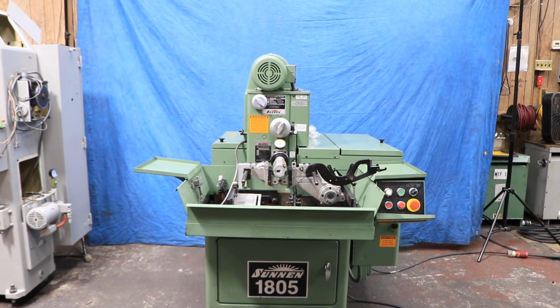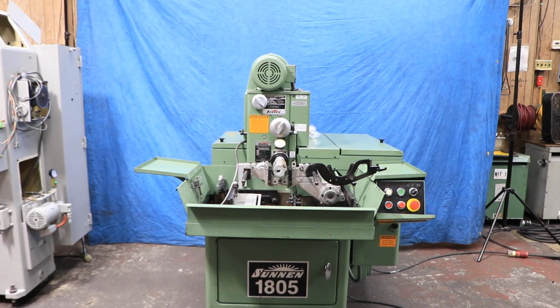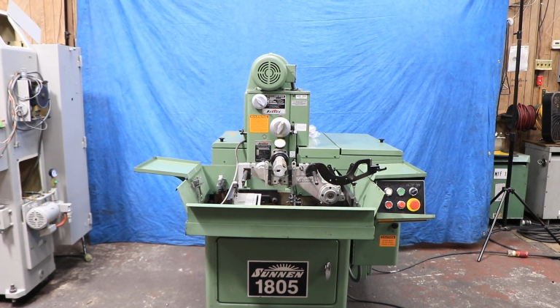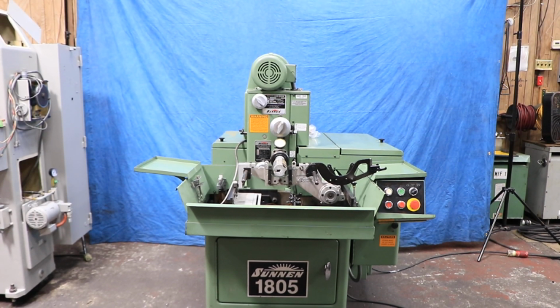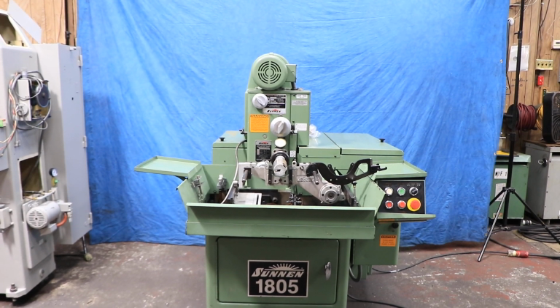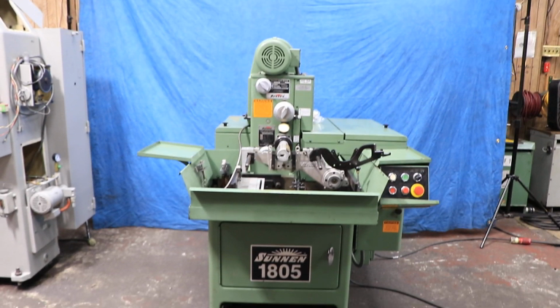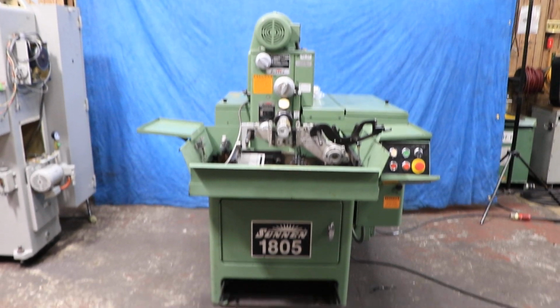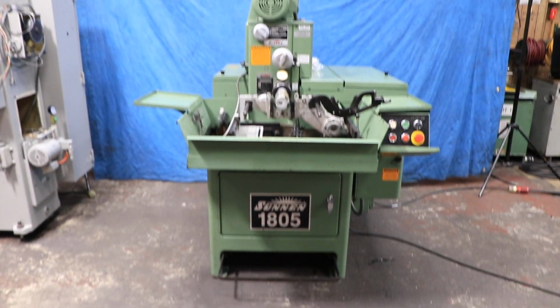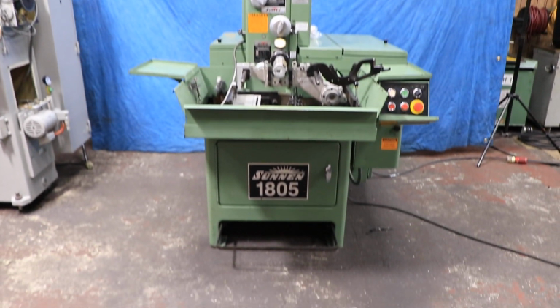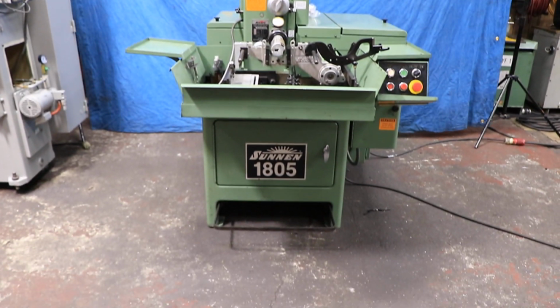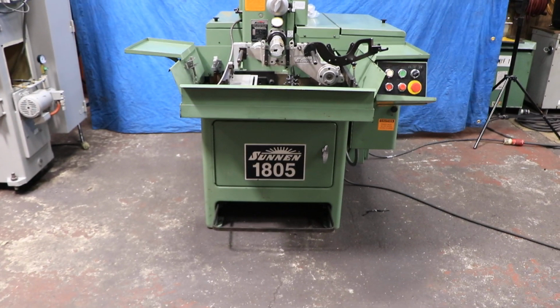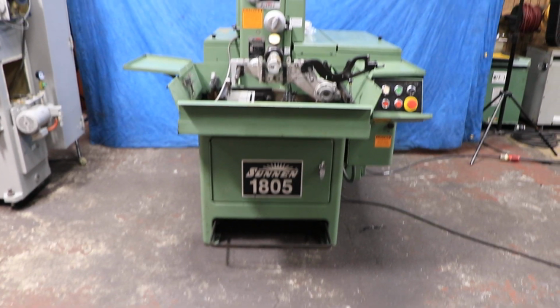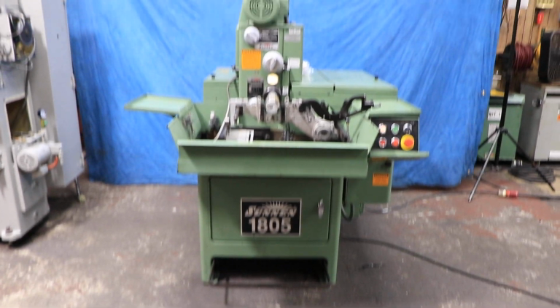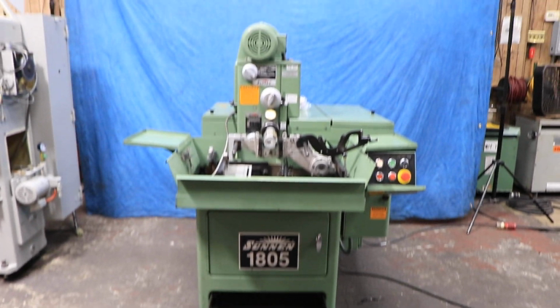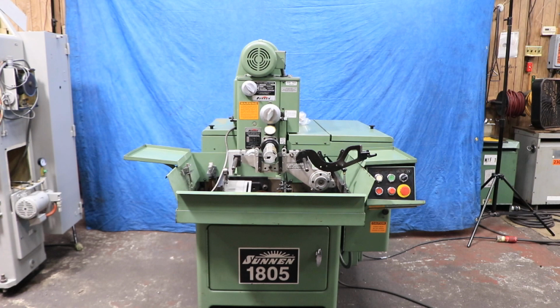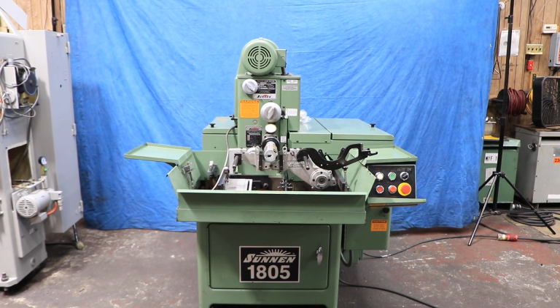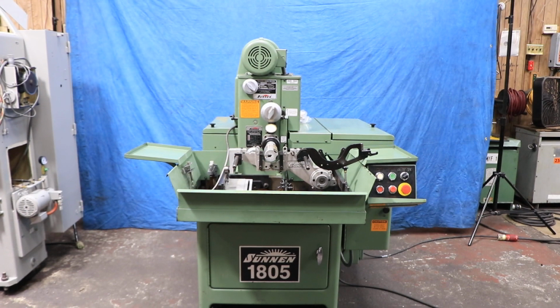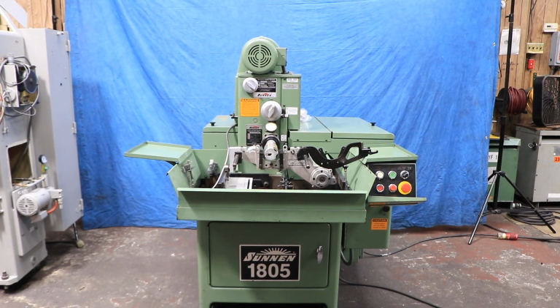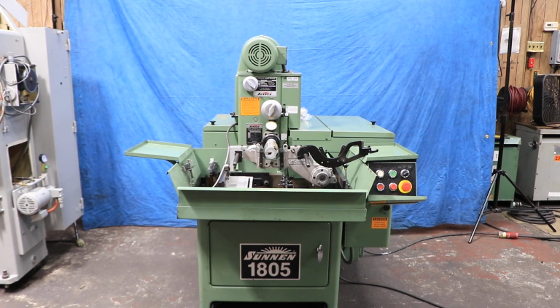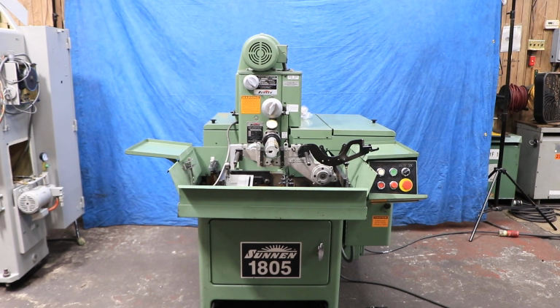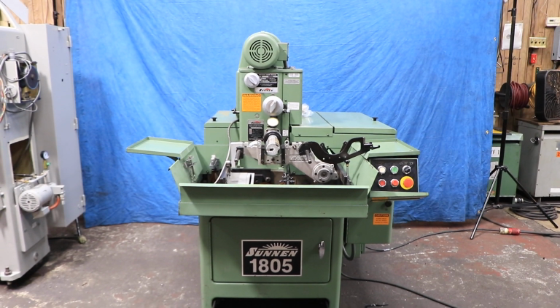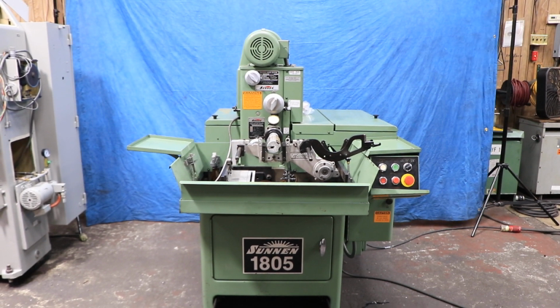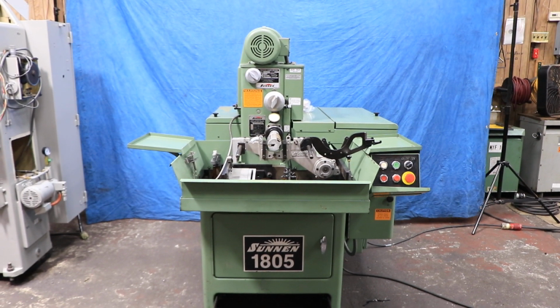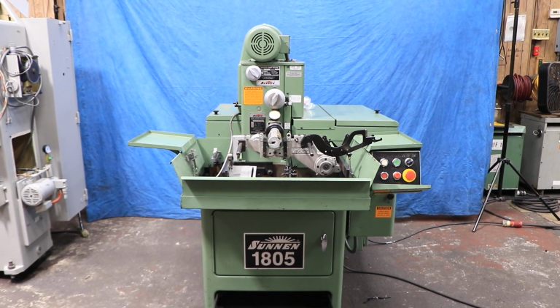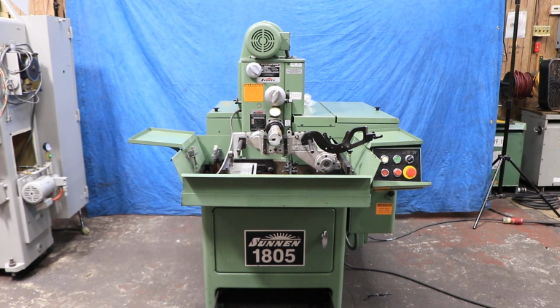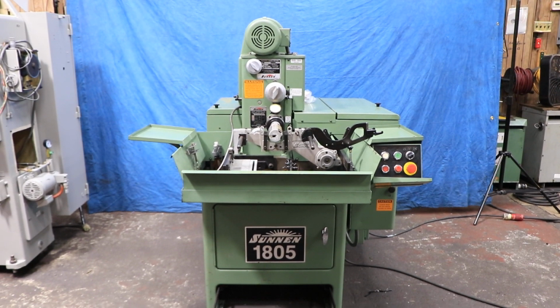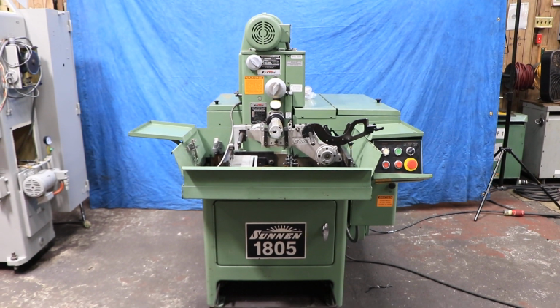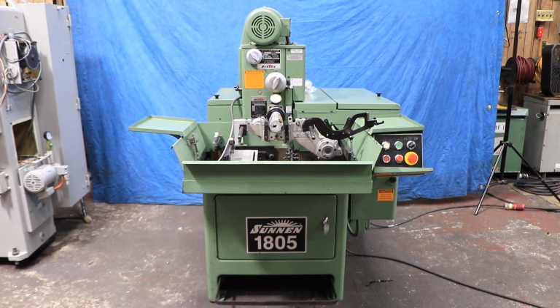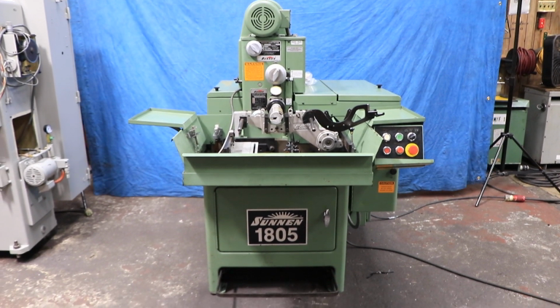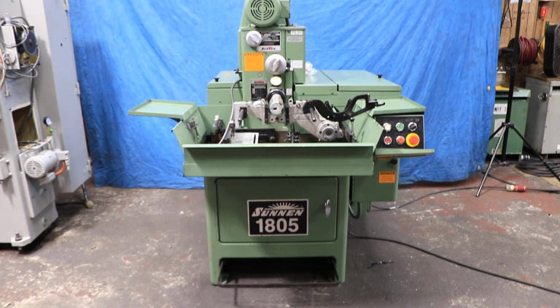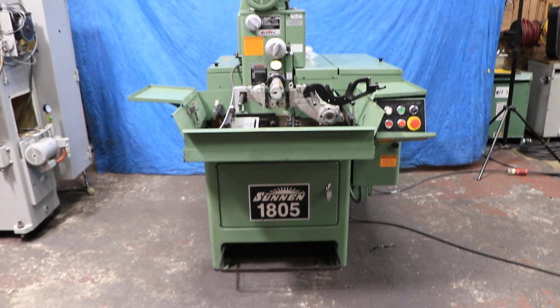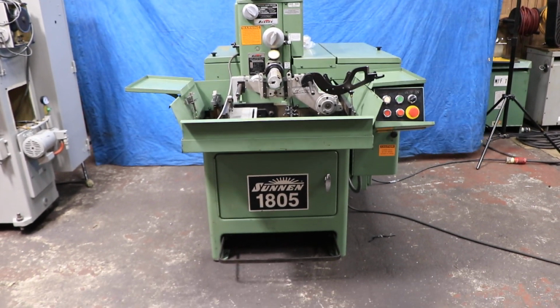Today we're going to show you Sun and Hone. This is the model 1805. It's currently wired for 440 volts, three phase.